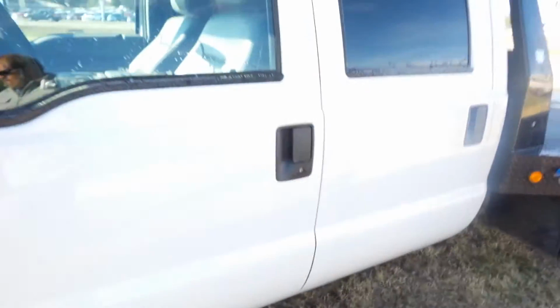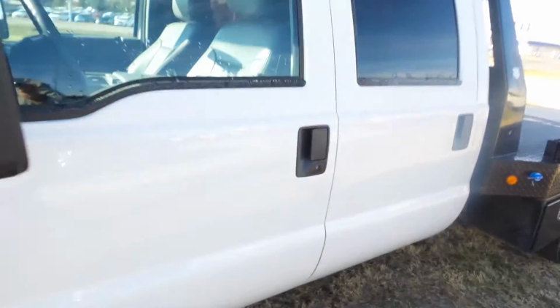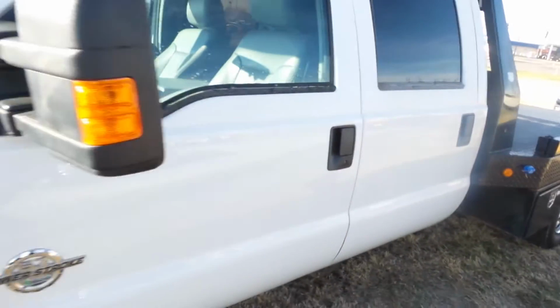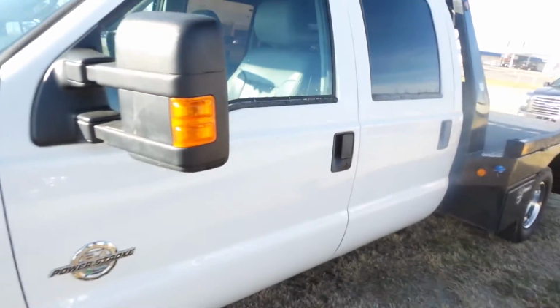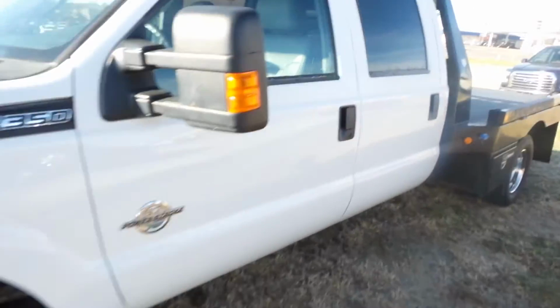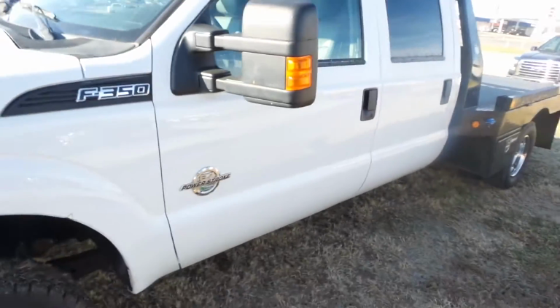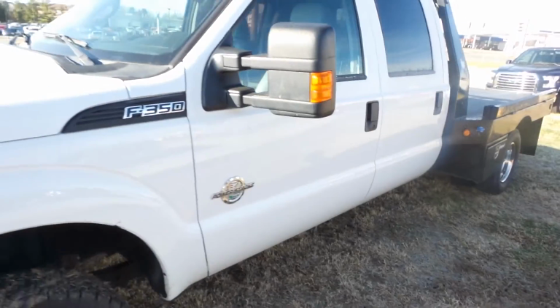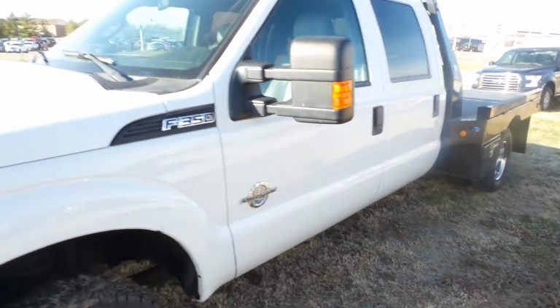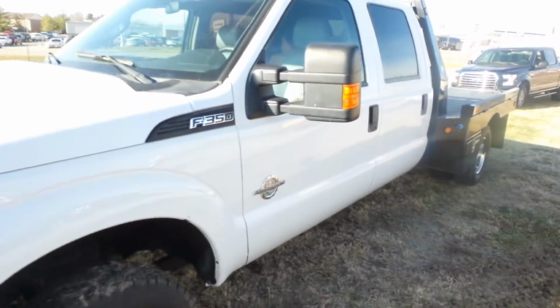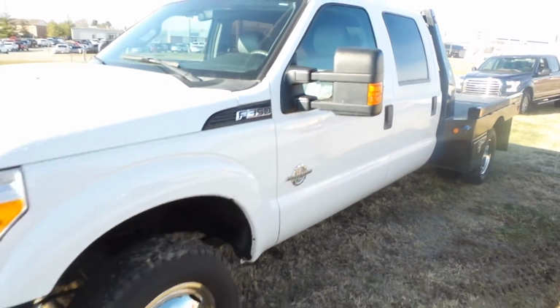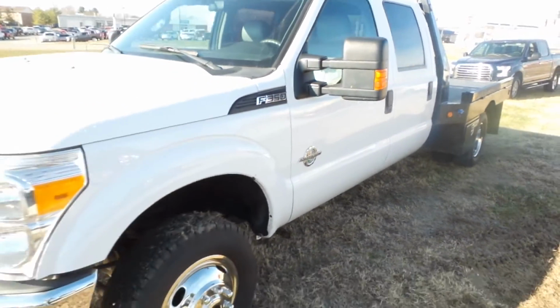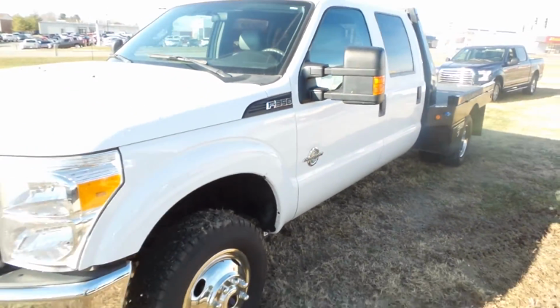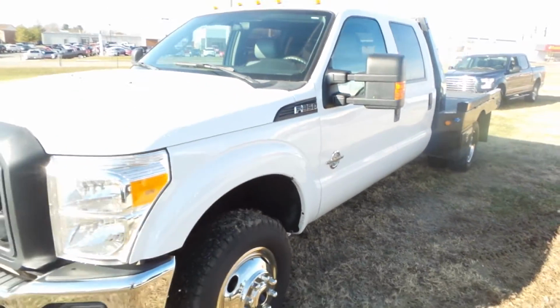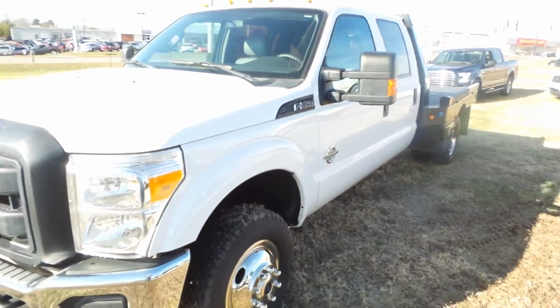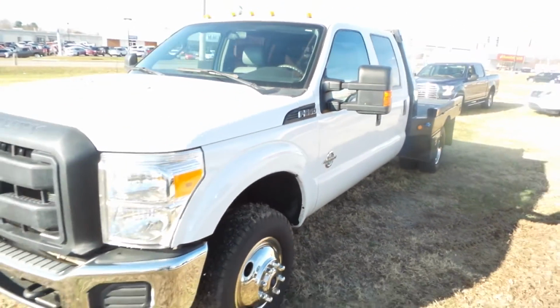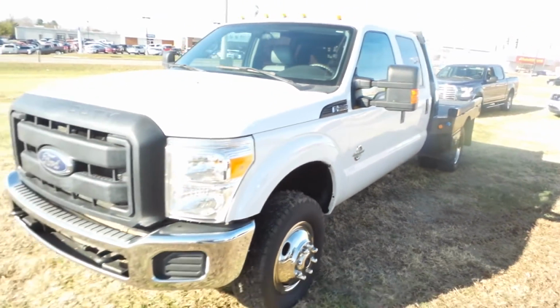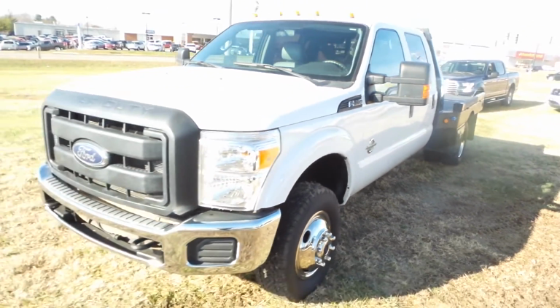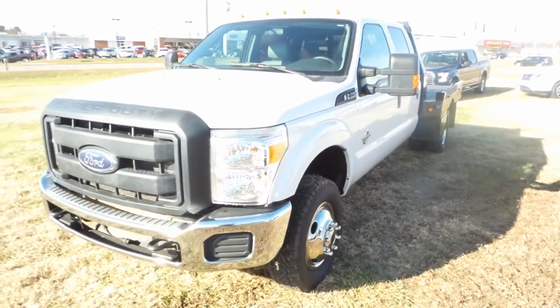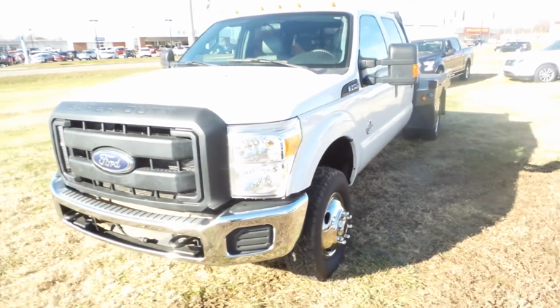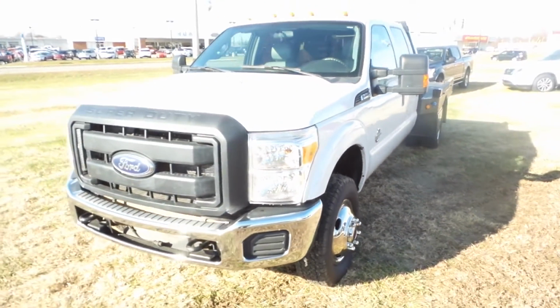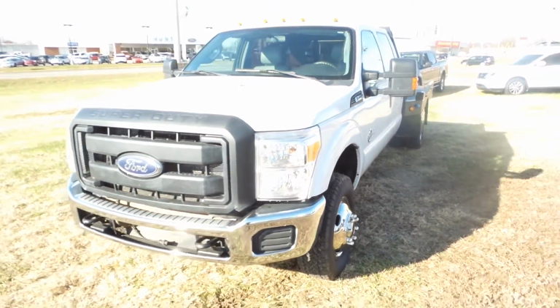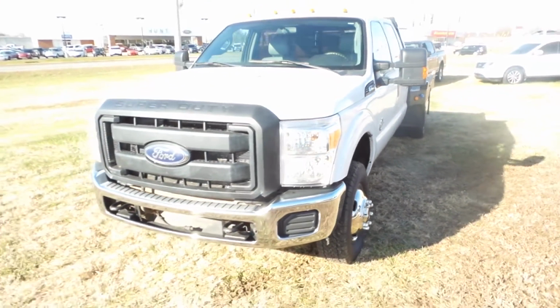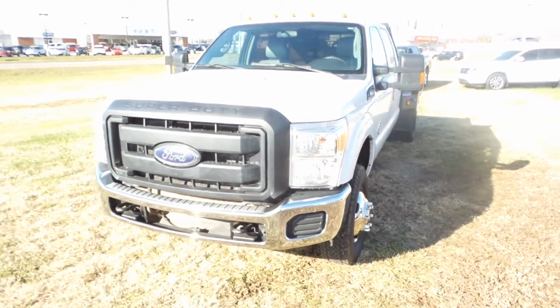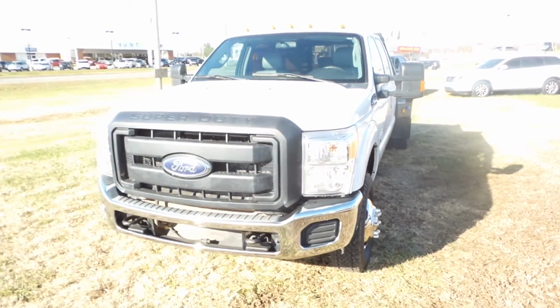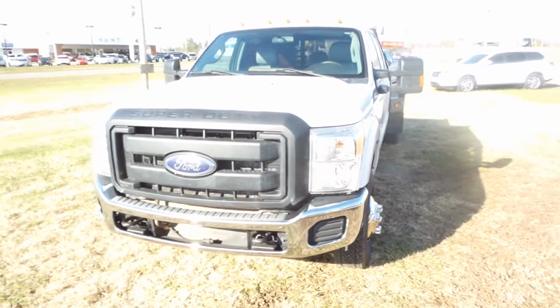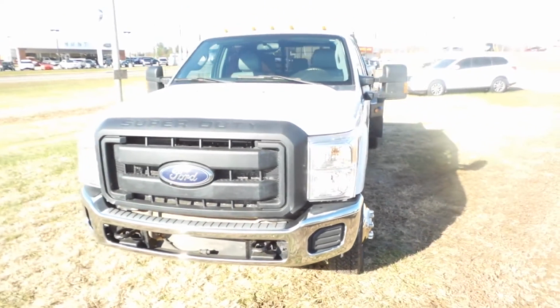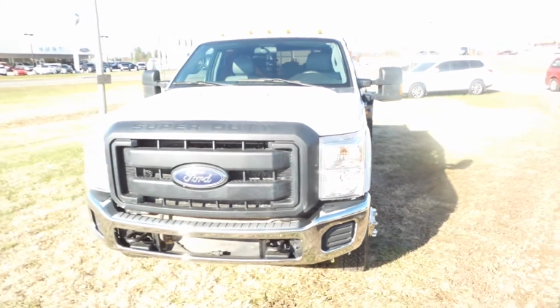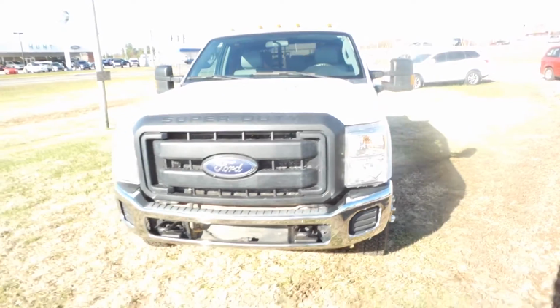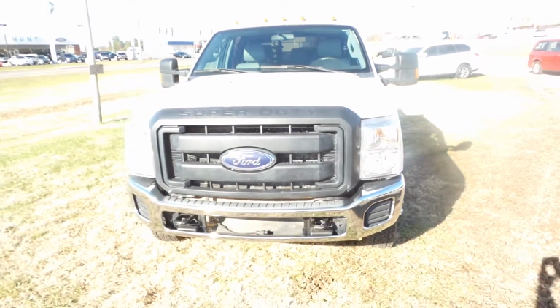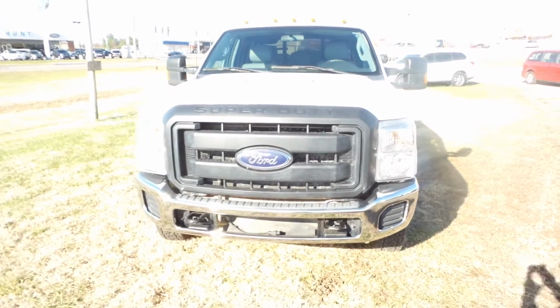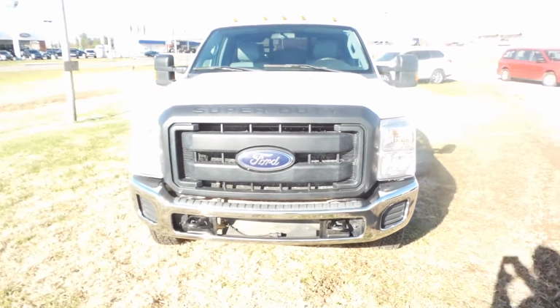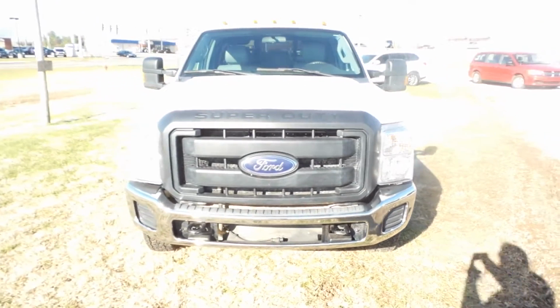All in all, like I said, great truck. Came out of Texas, no accidents or damage. This is Austin at Hunt Ford and we appreciate your time.